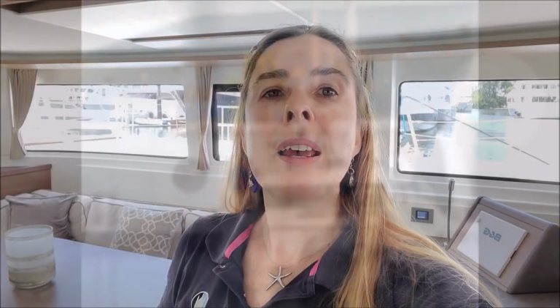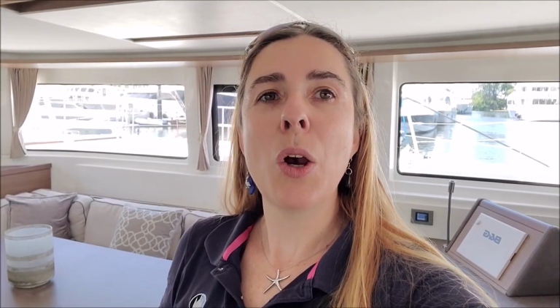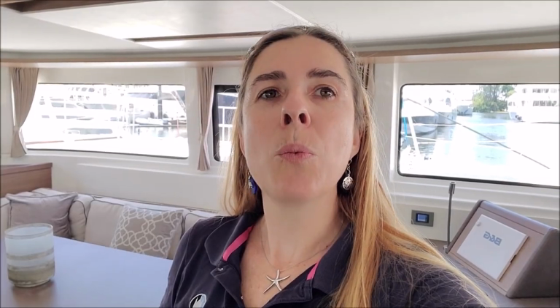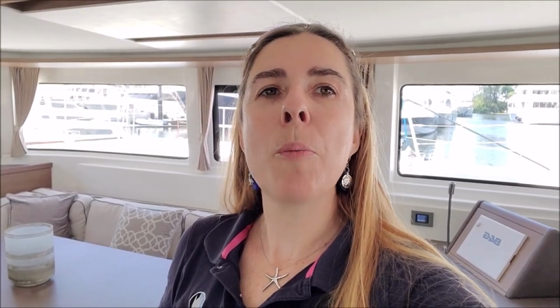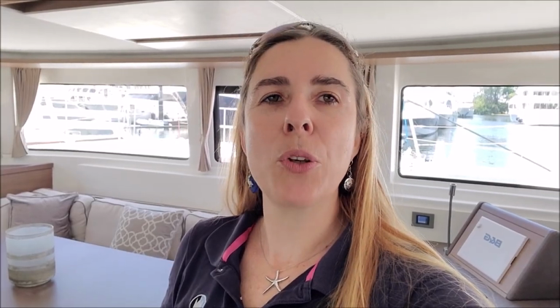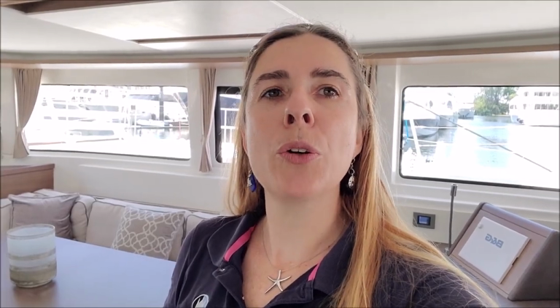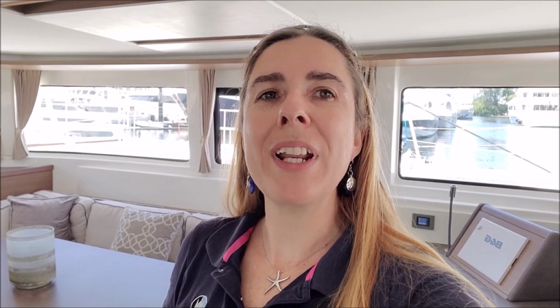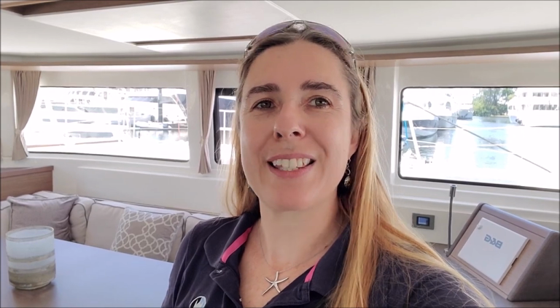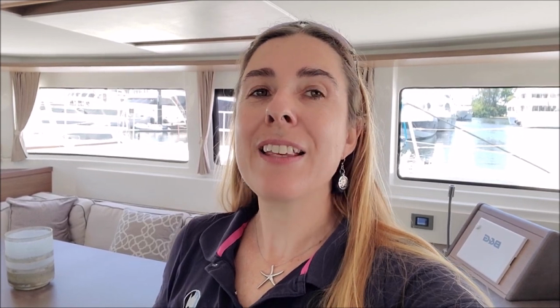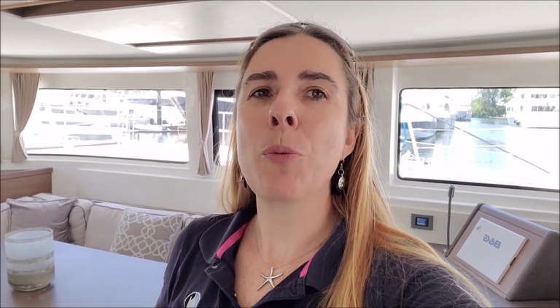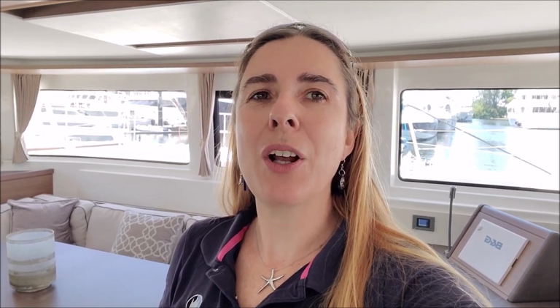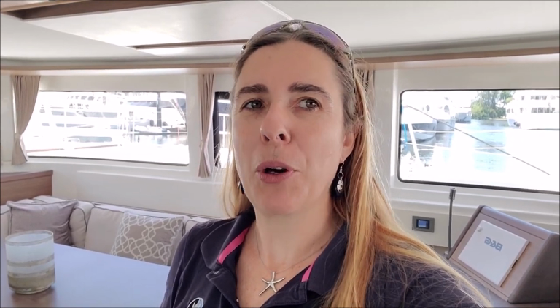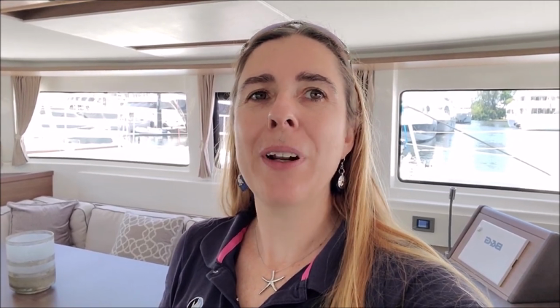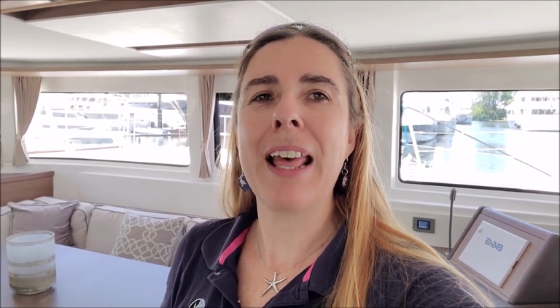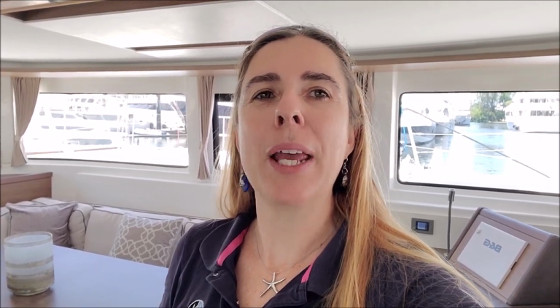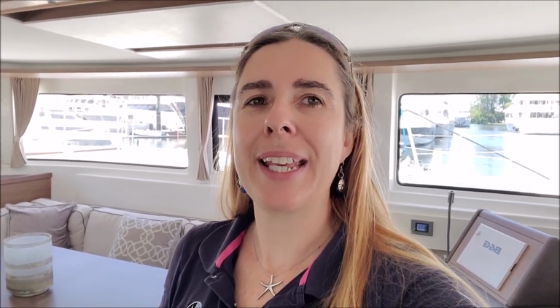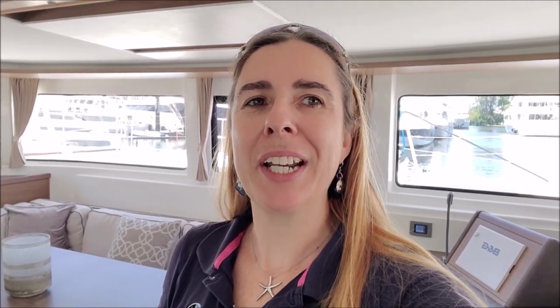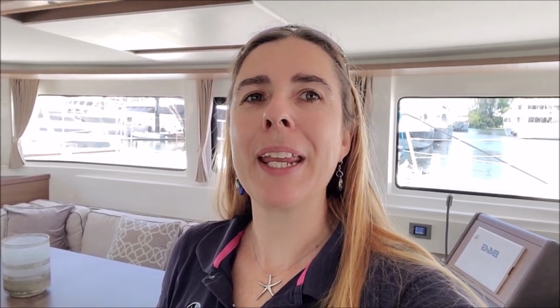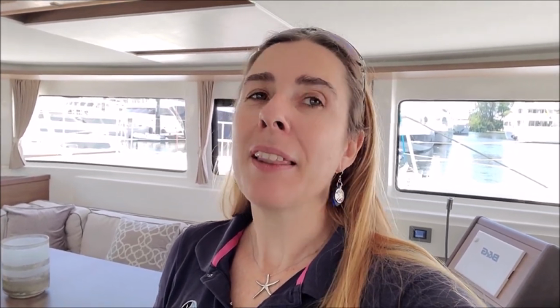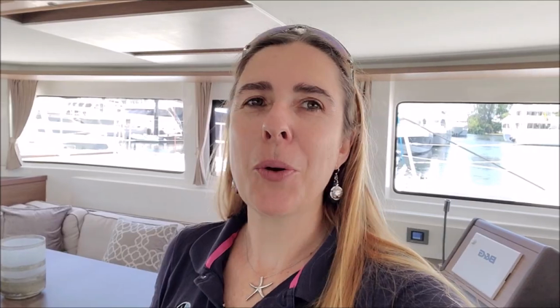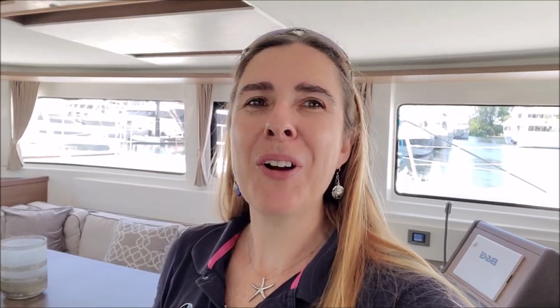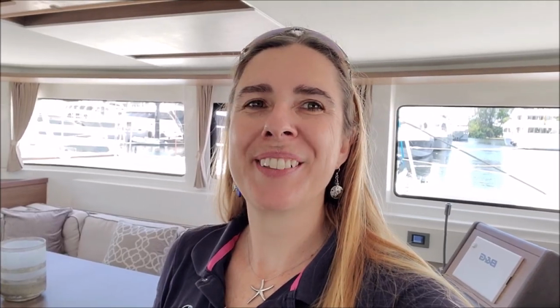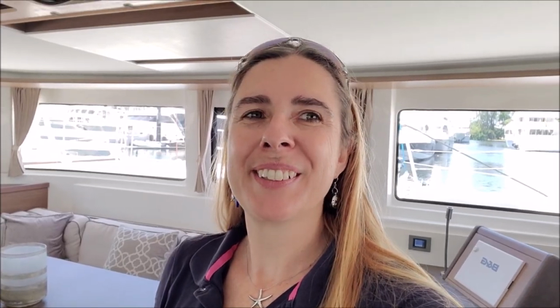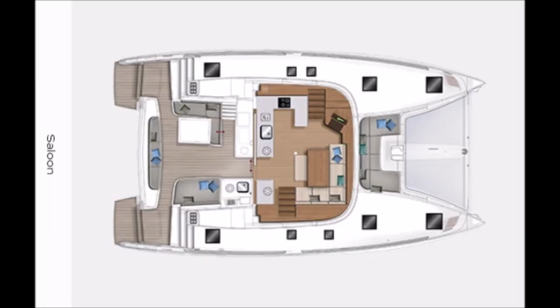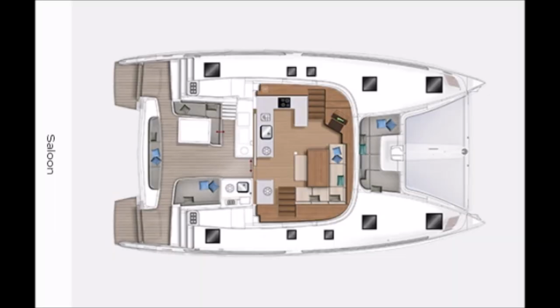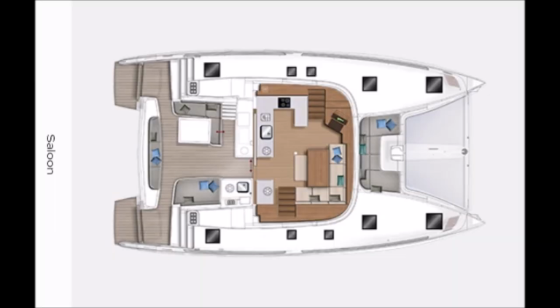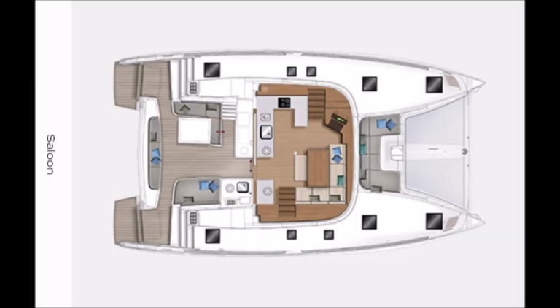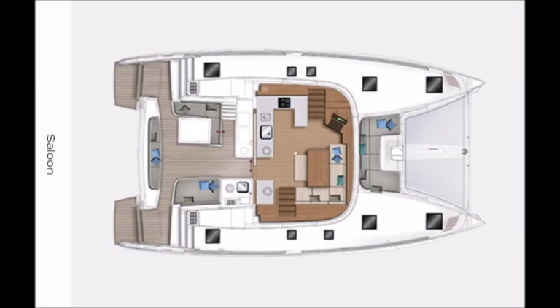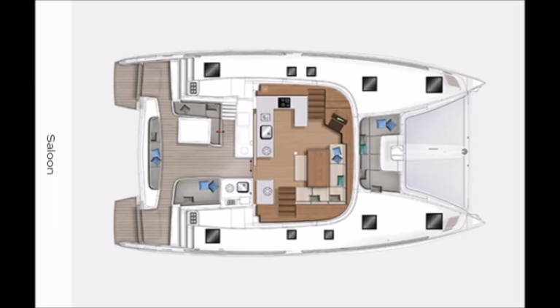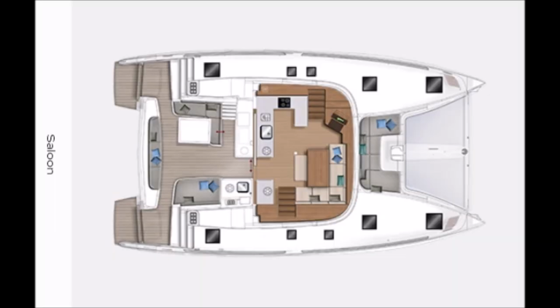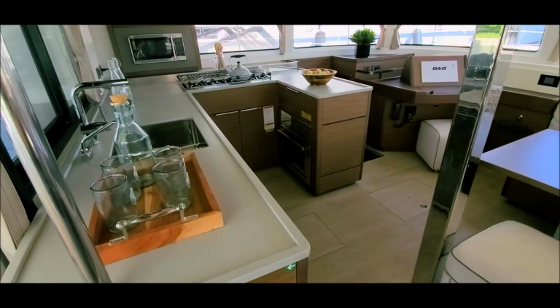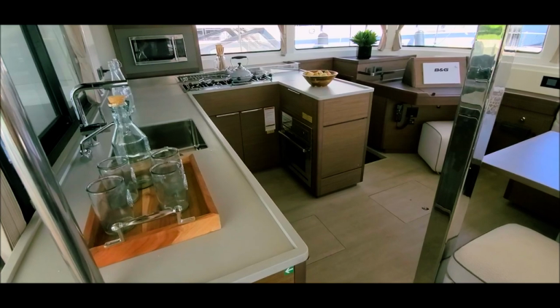Hello and welcome aboard the new Lagoon 46. This is your multi-hull expert Carolyn Laviolette with the Catamaran Company. Let me show you around. With much innovation, the 46 features great spaces.